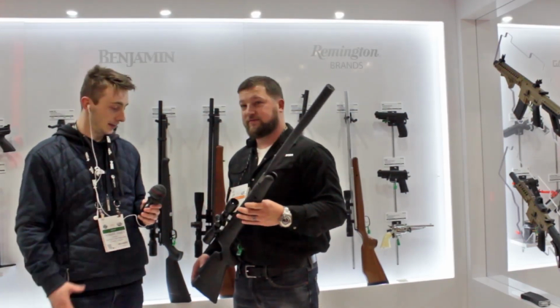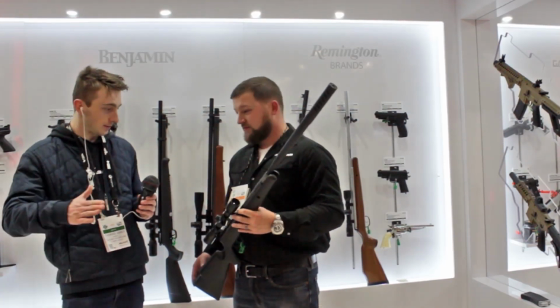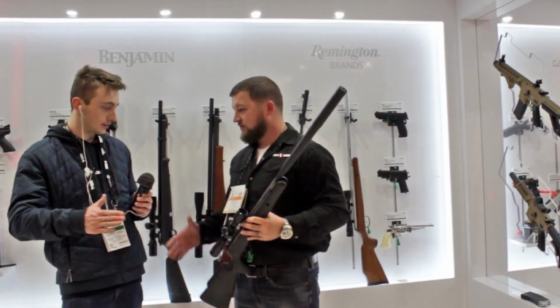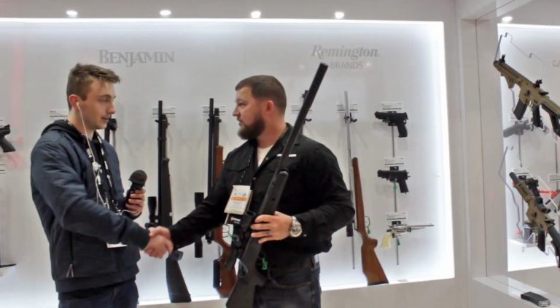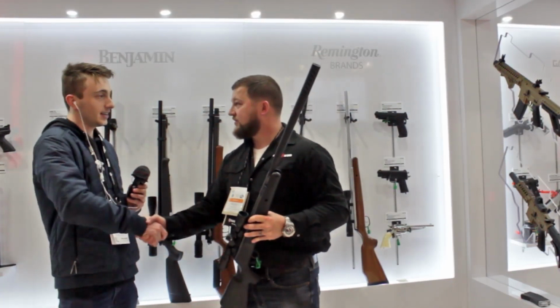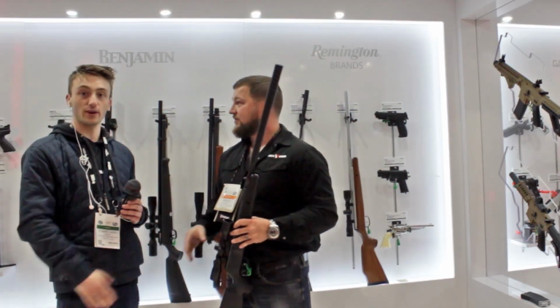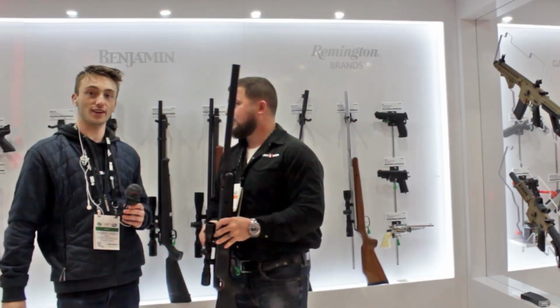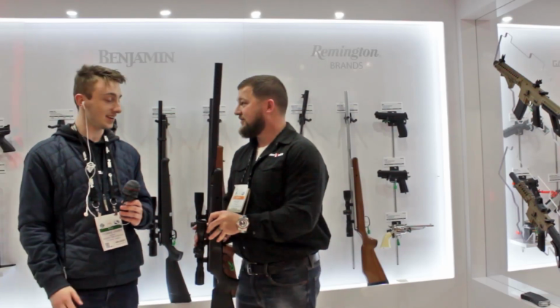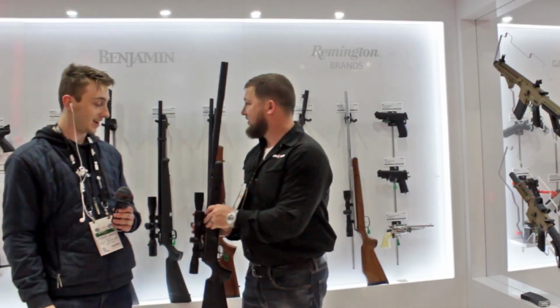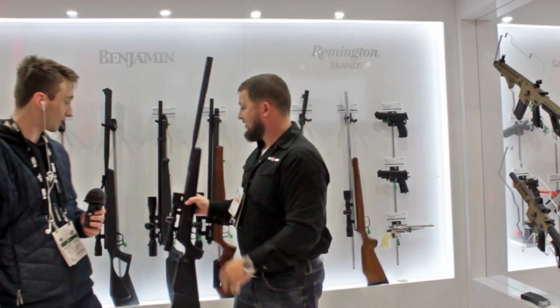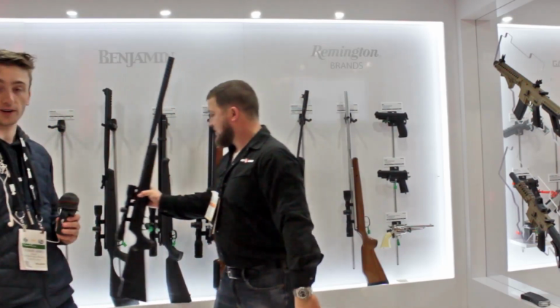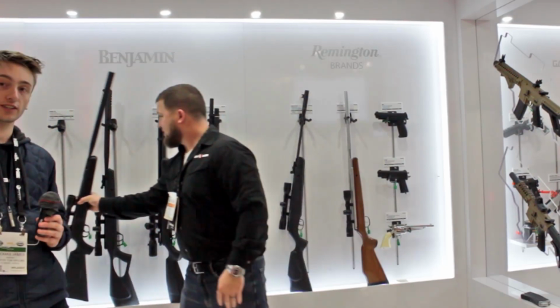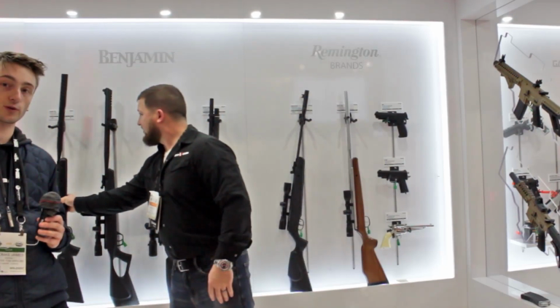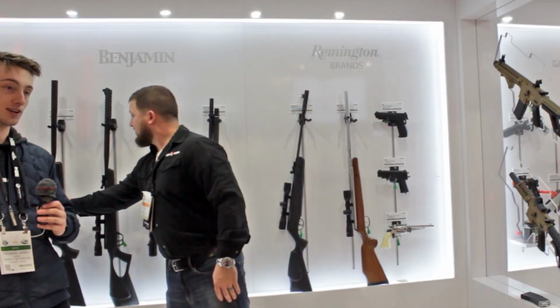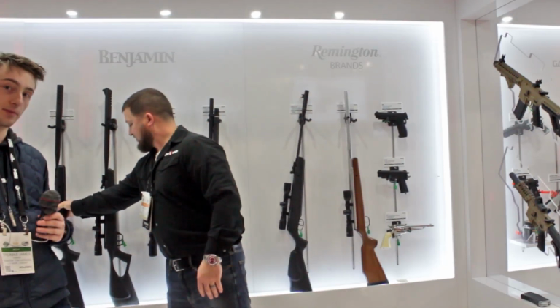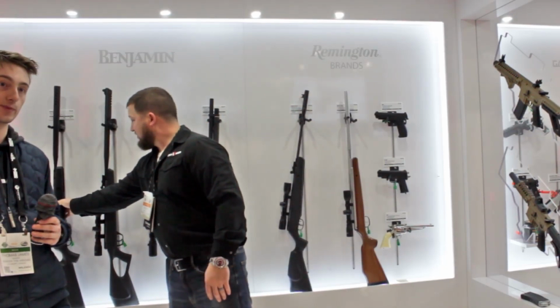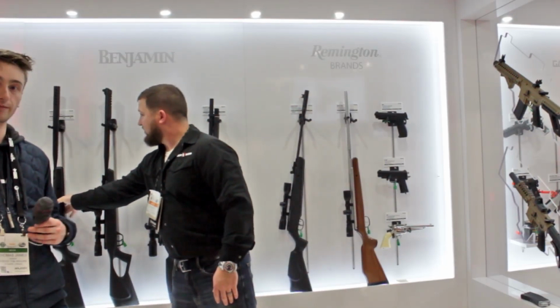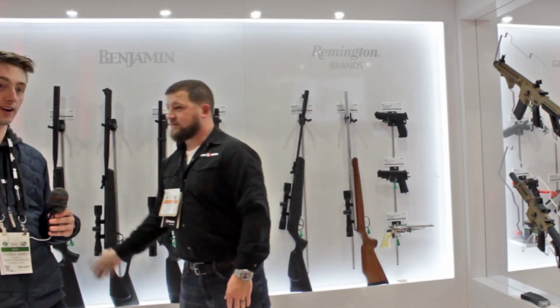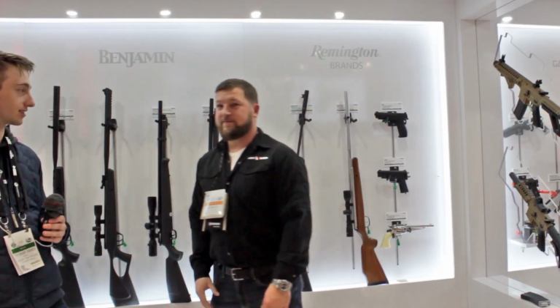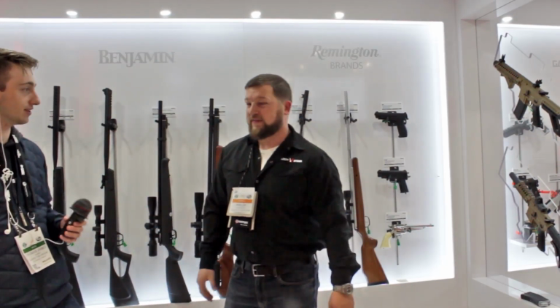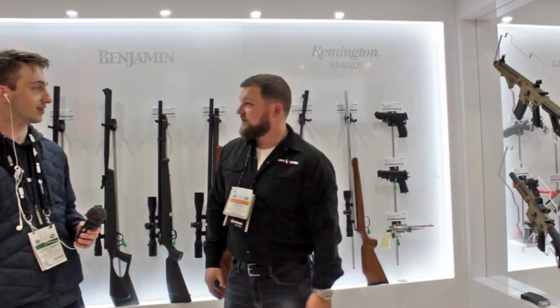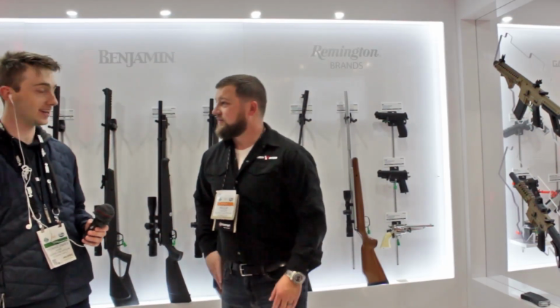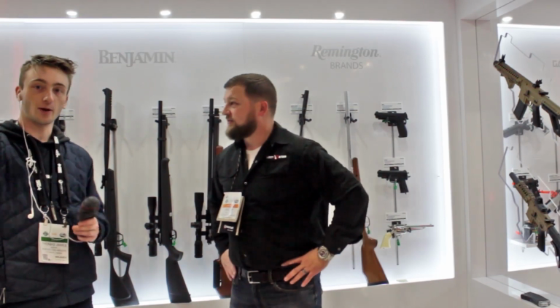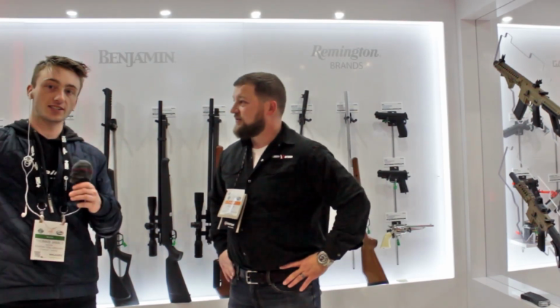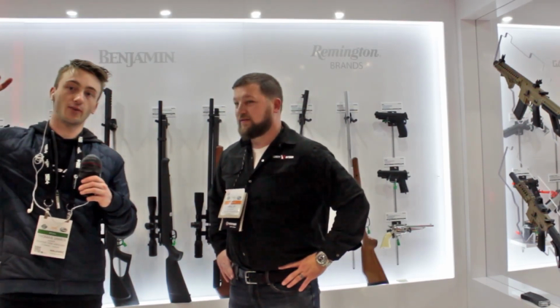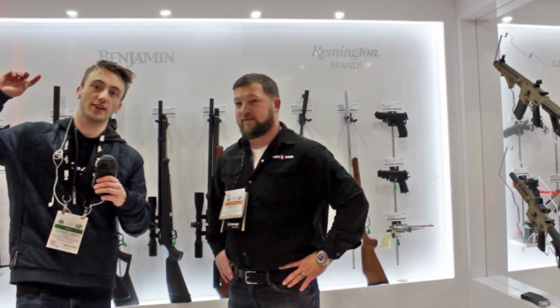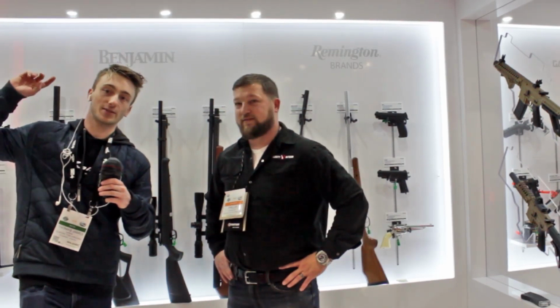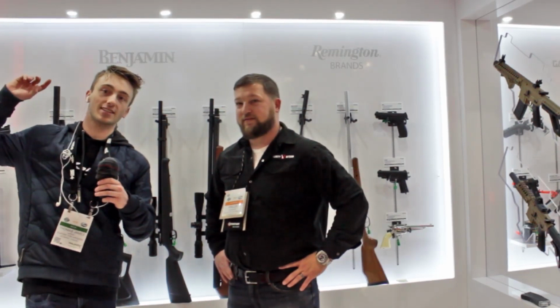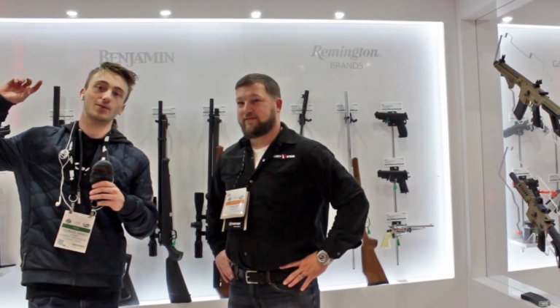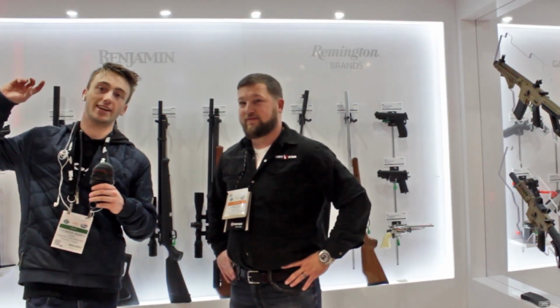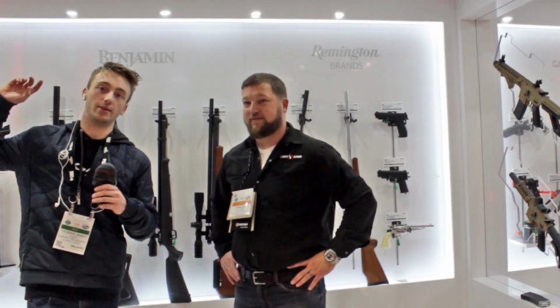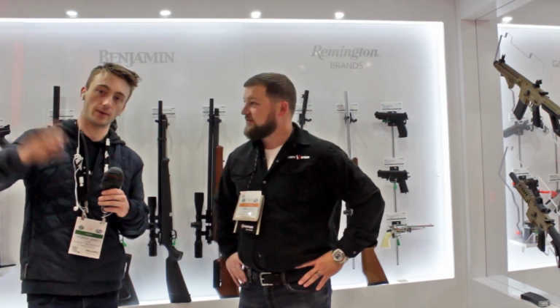Thank you very much, Philip — really fun. I look forward to seeing the new Crosman and Benjamin products coming out. Hope you guys enjoyed watching the video, and I'll see you guys in the next one. Take care, bye bye.